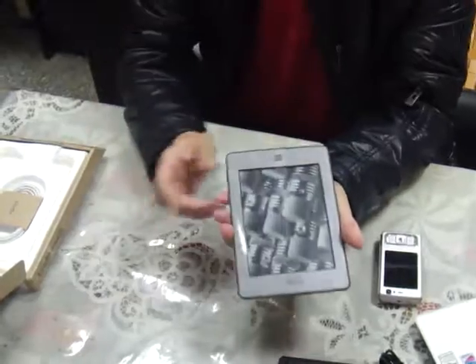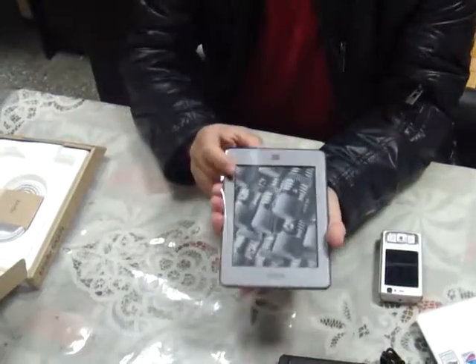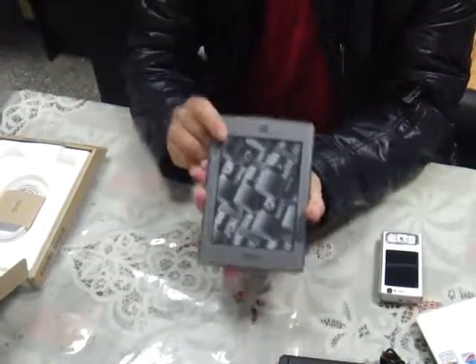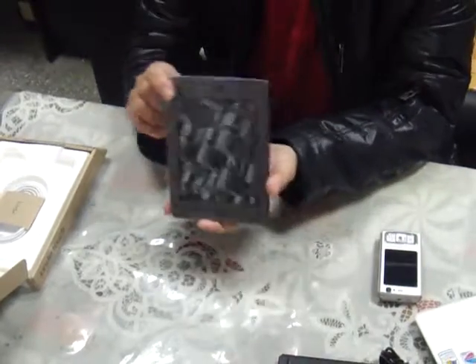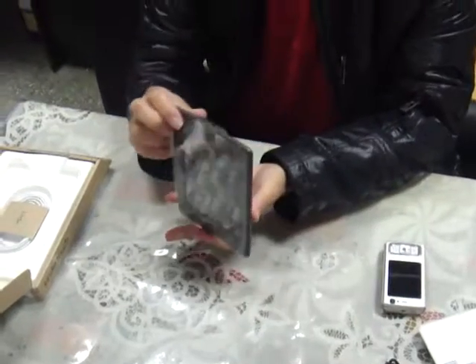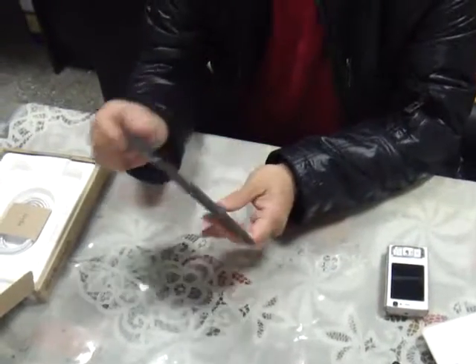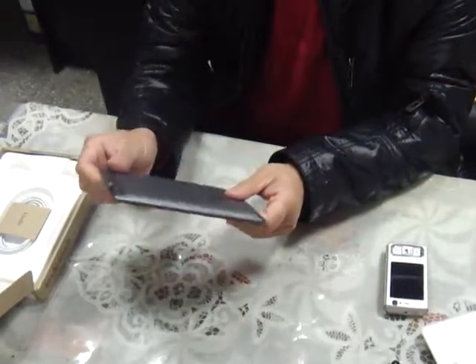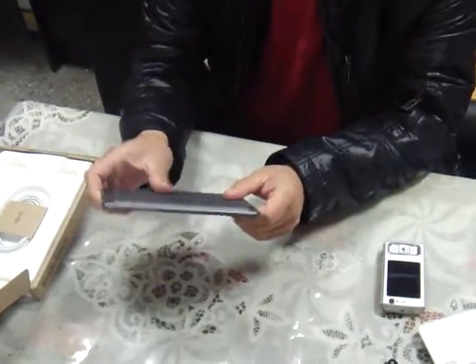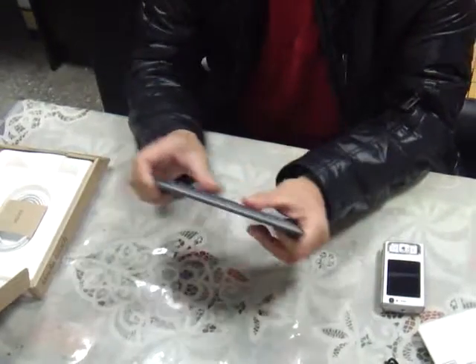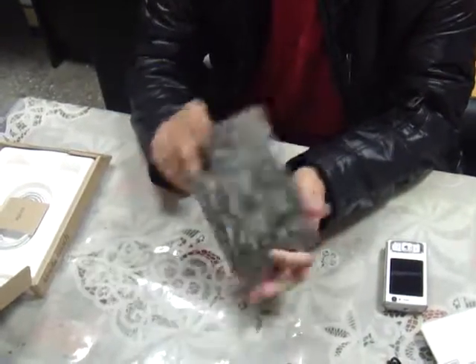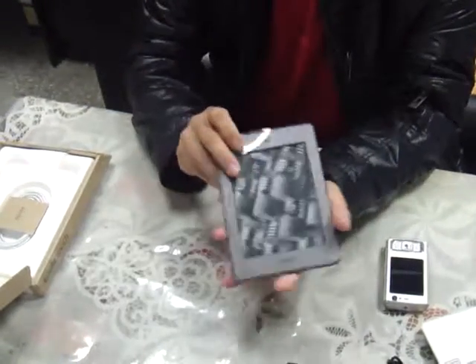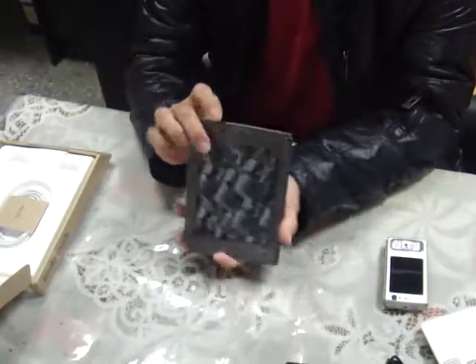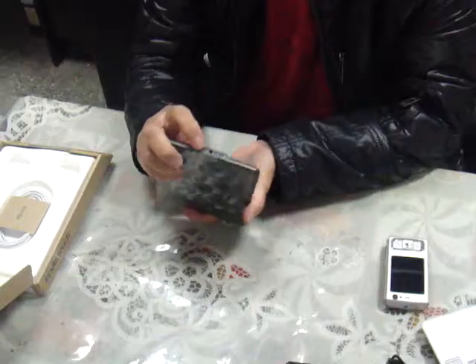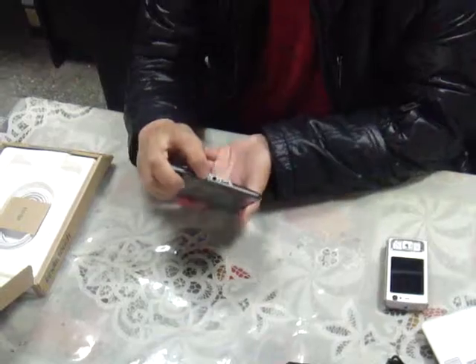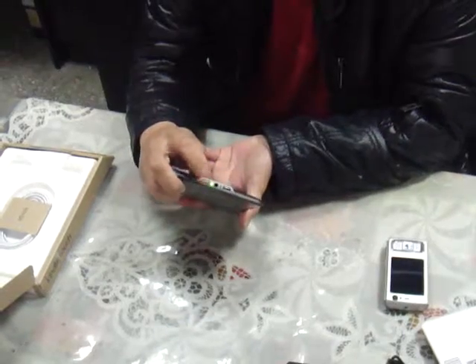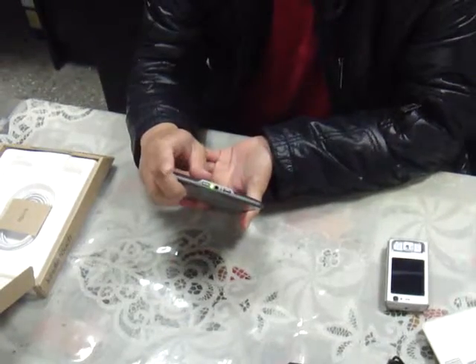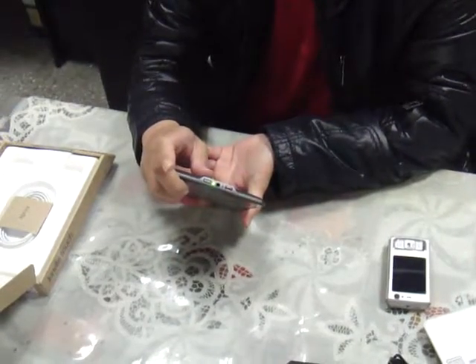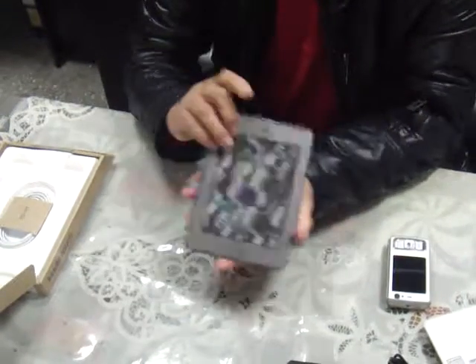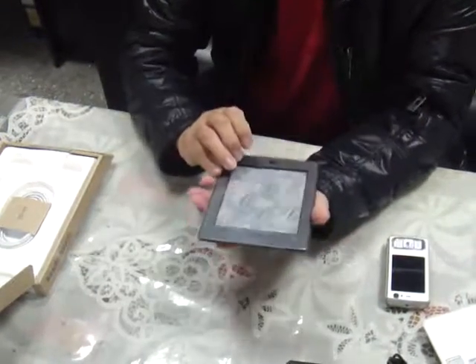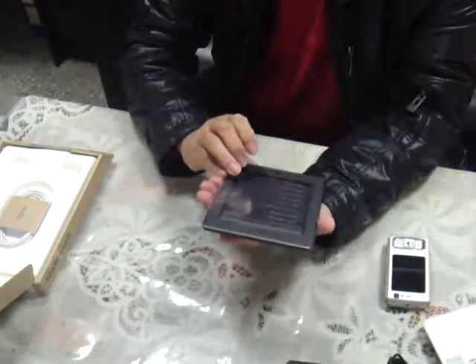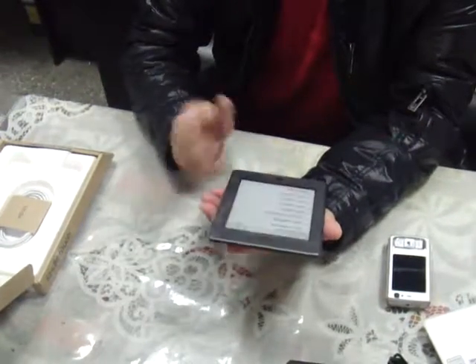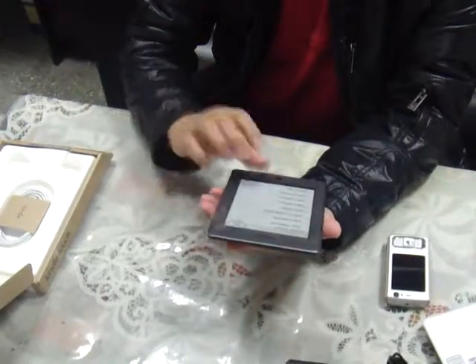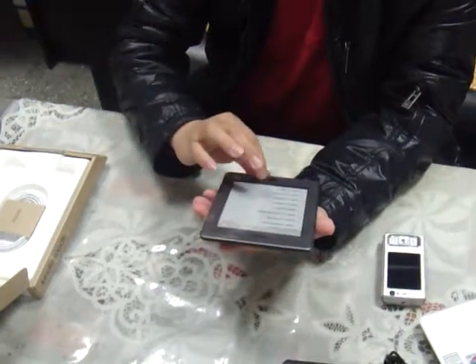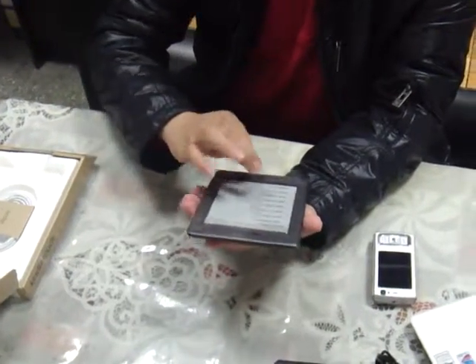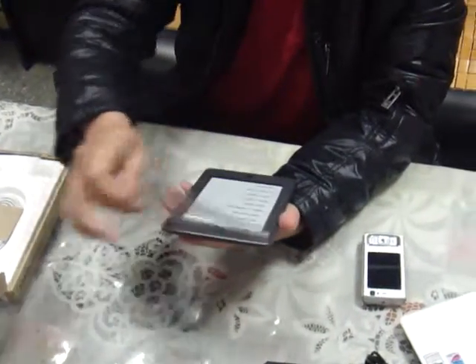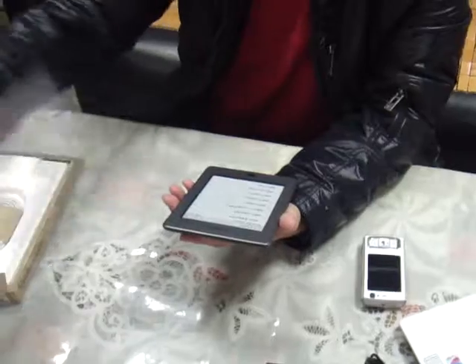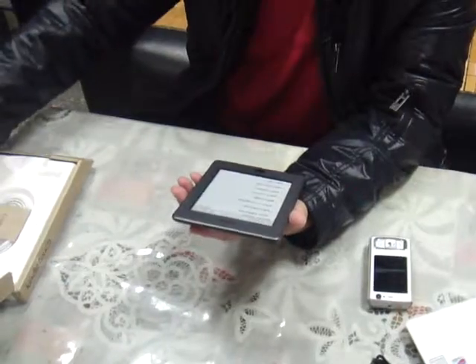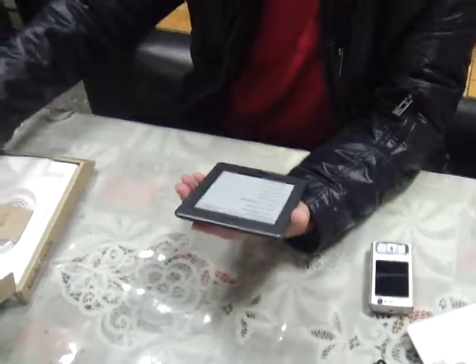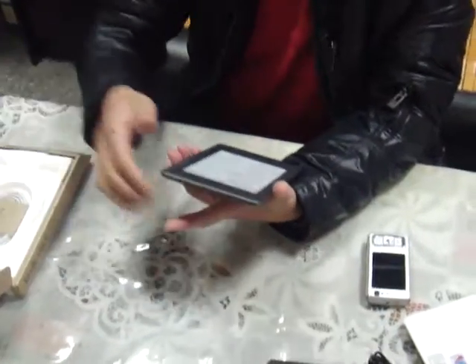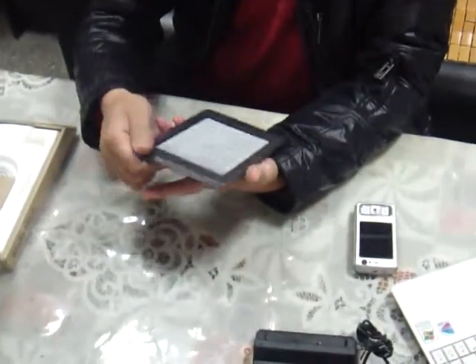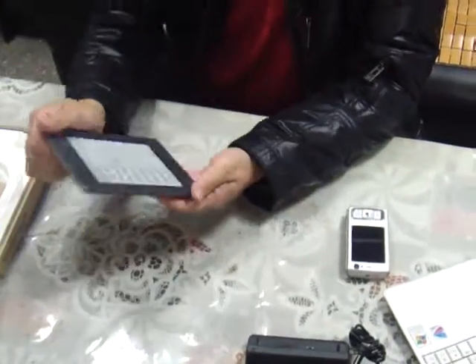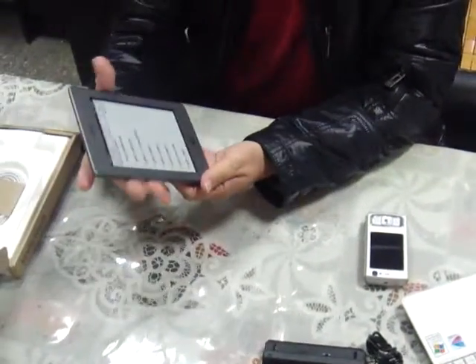I want to see the back side — it has a rubber finish. Let's turn on the device. It's the Kindle Touch.